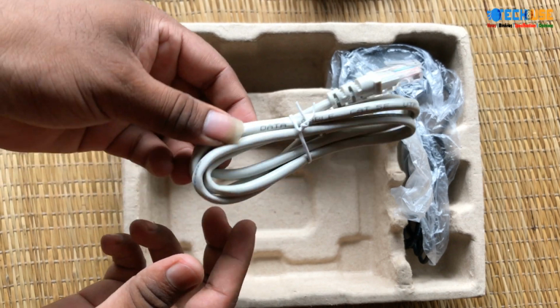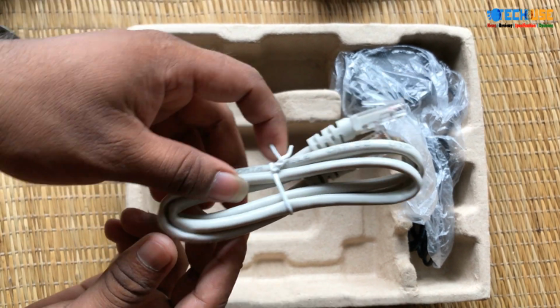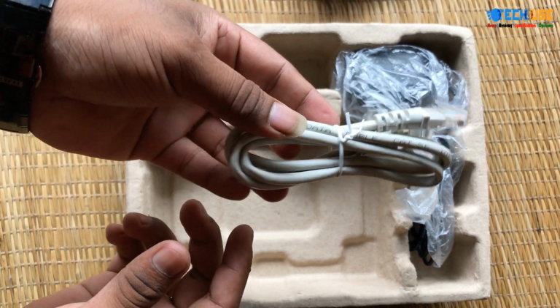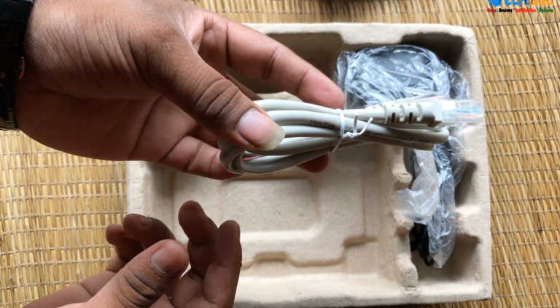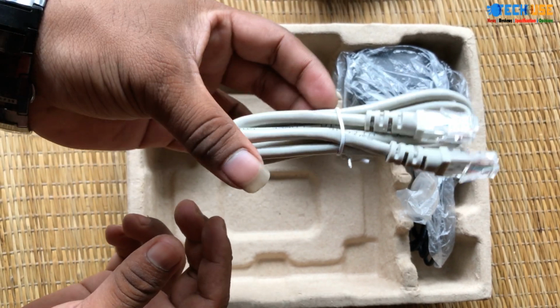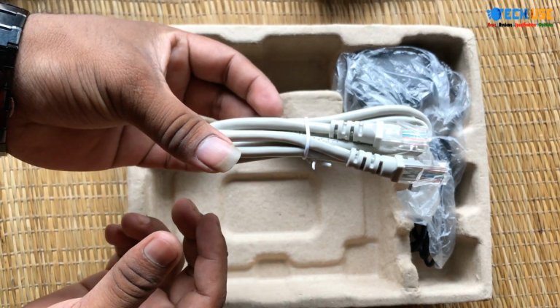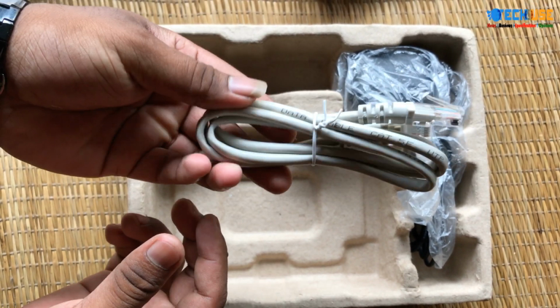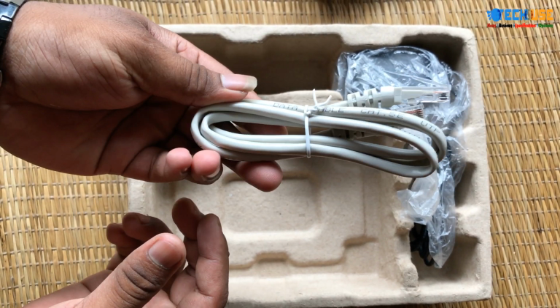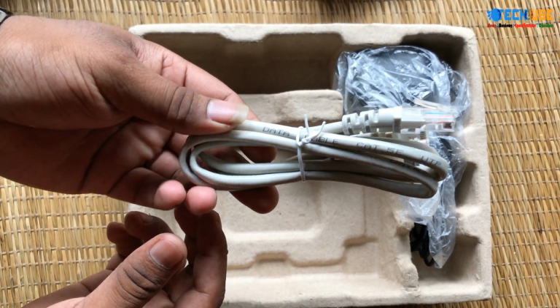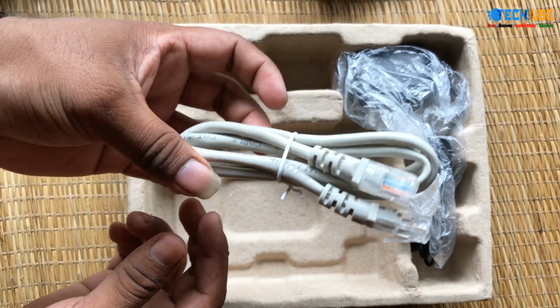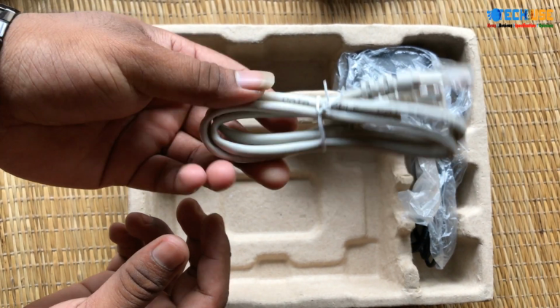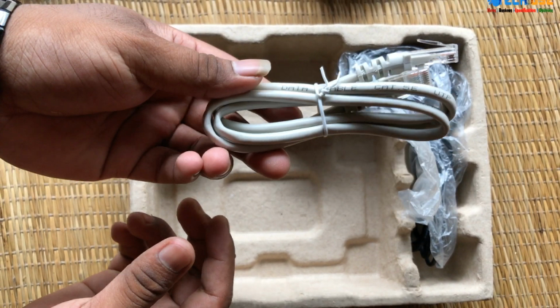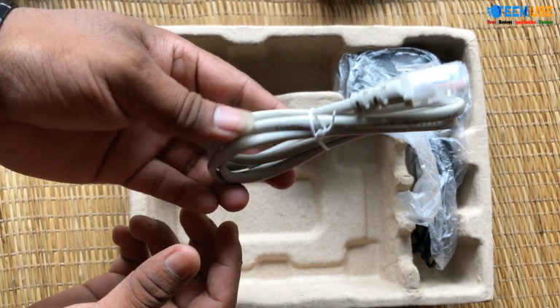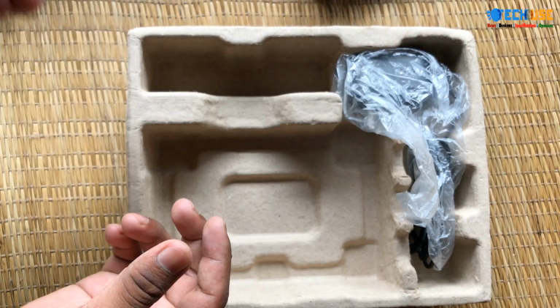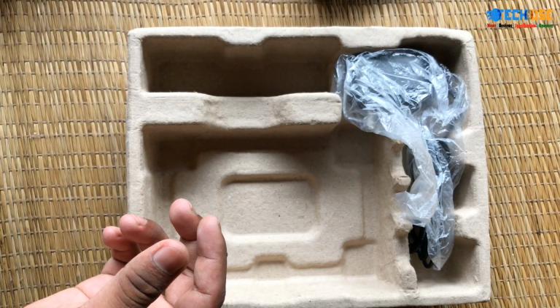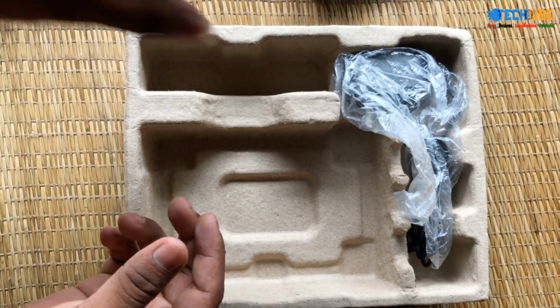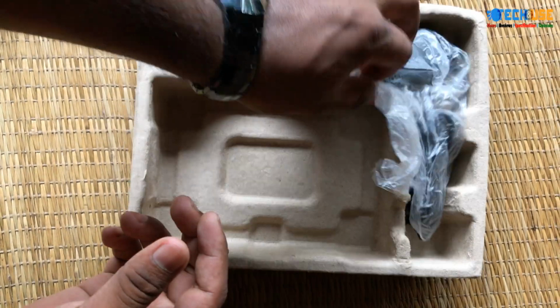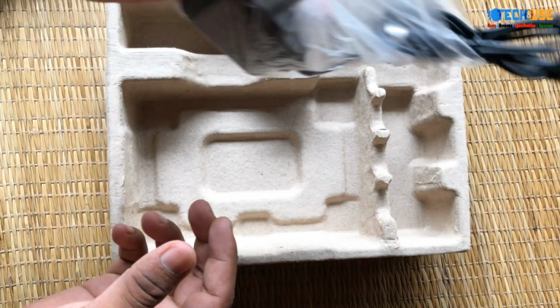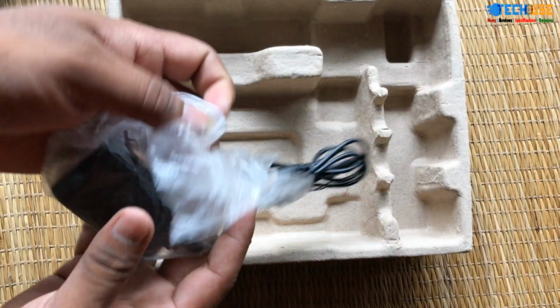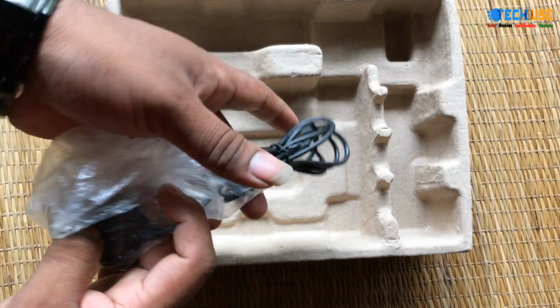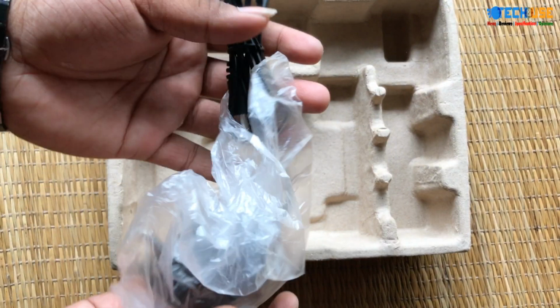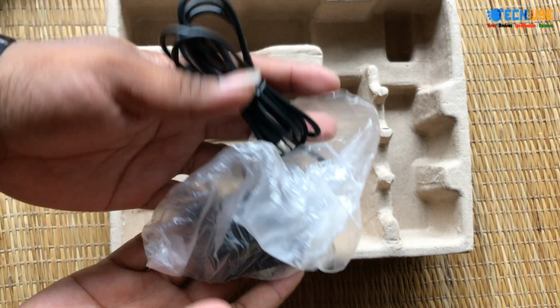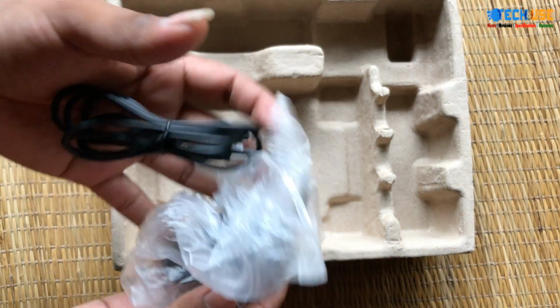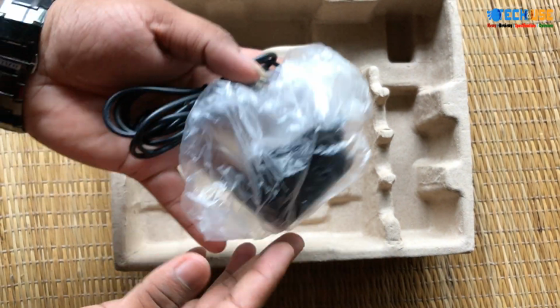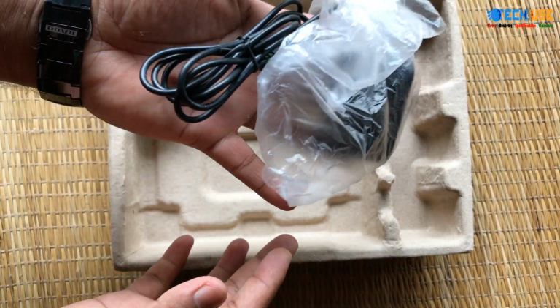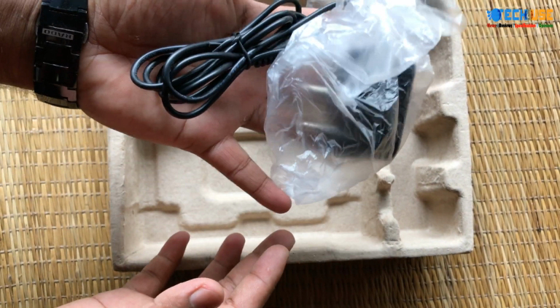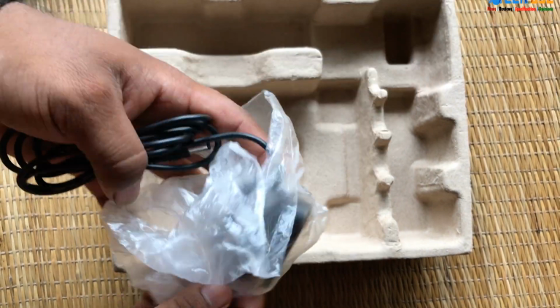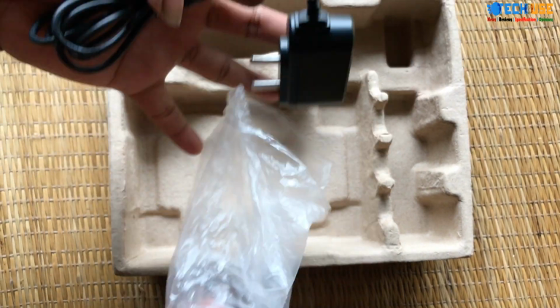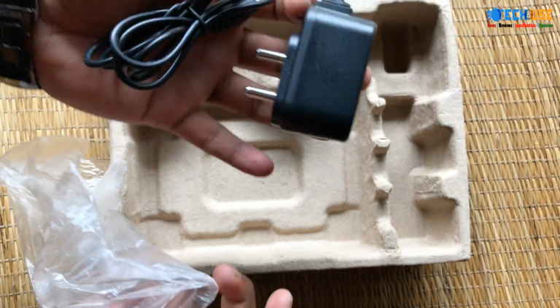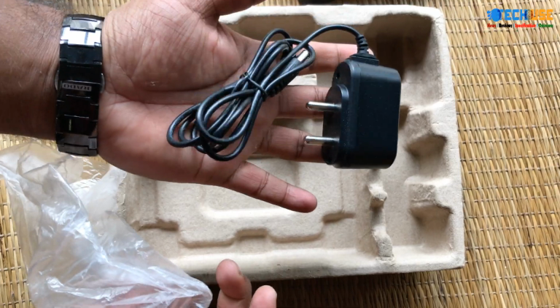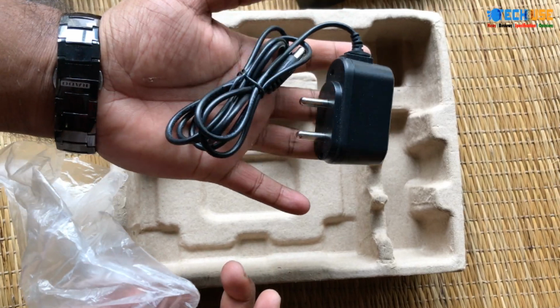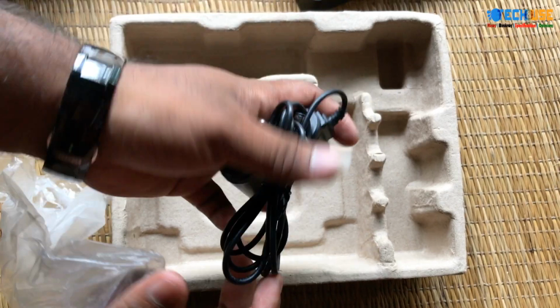Also included is an ethernet cable, the charger, and the power adapter.